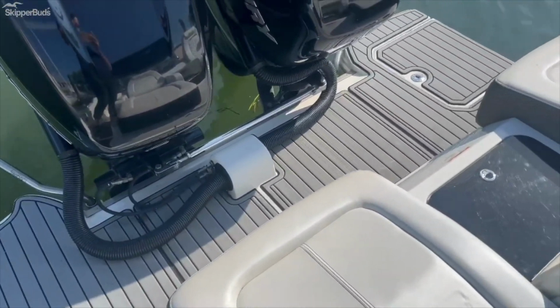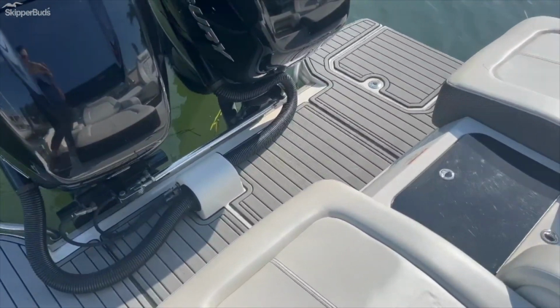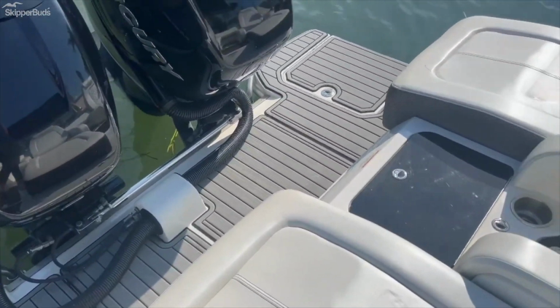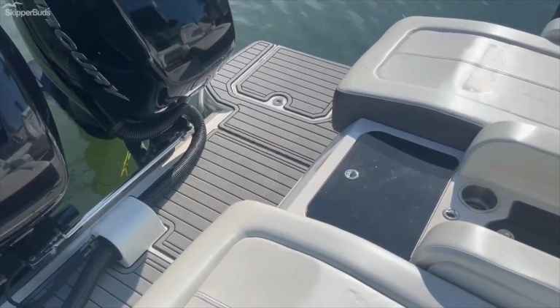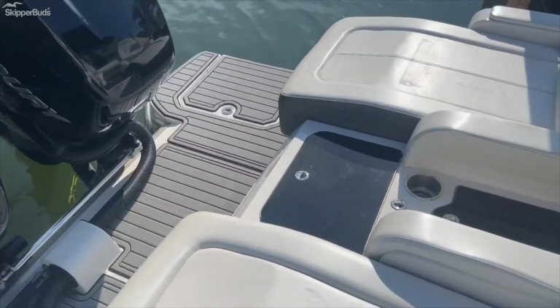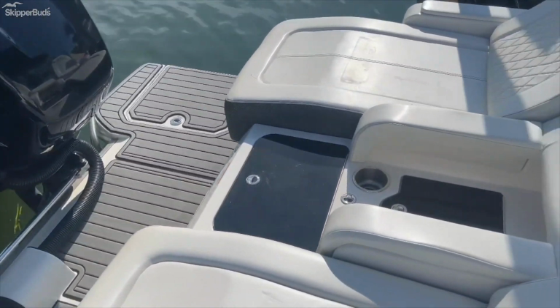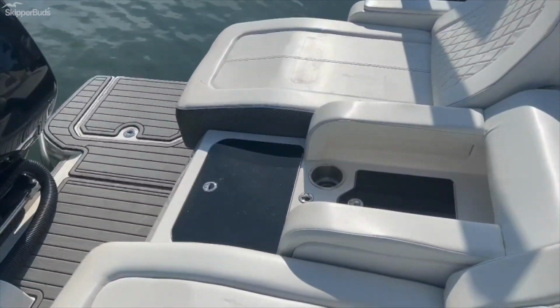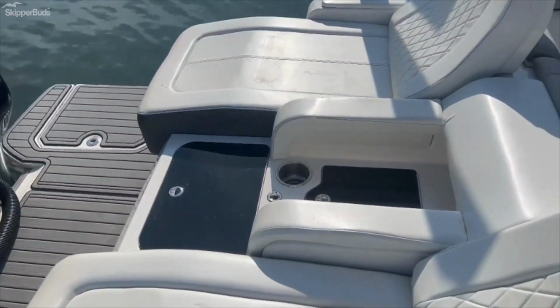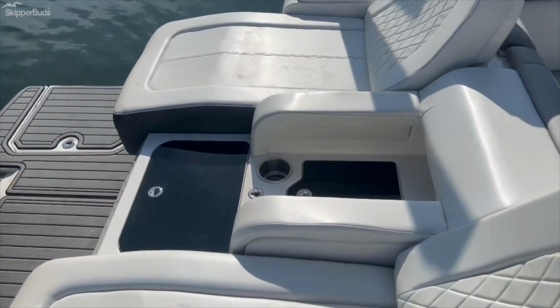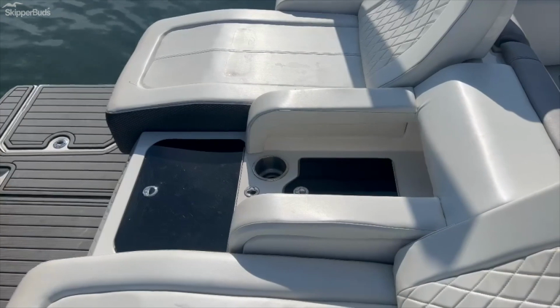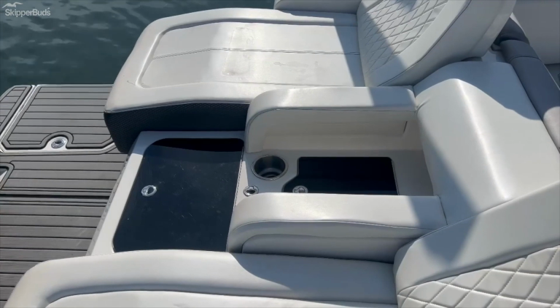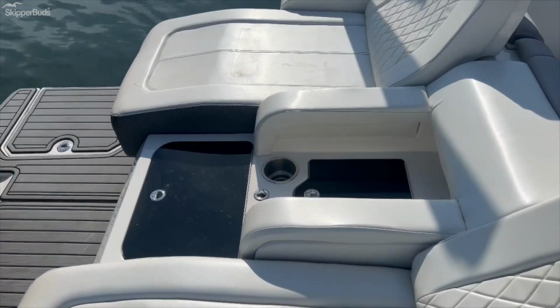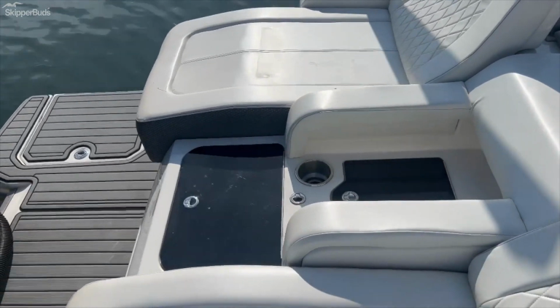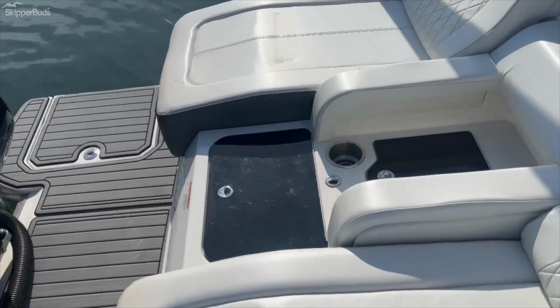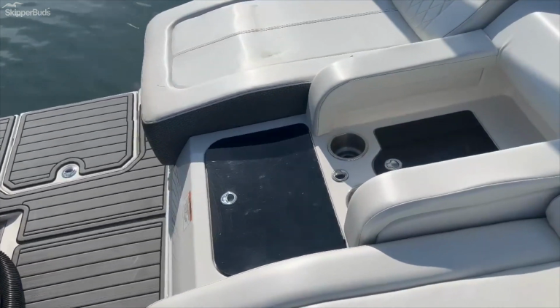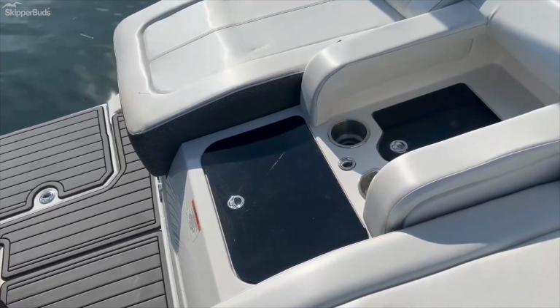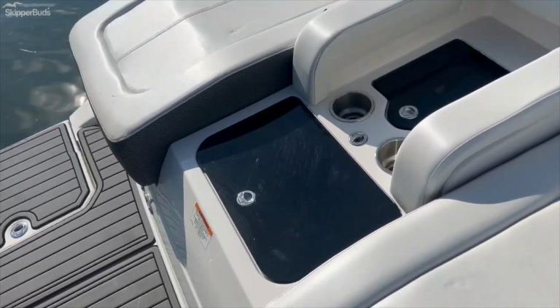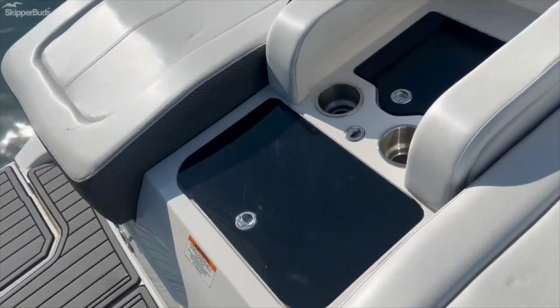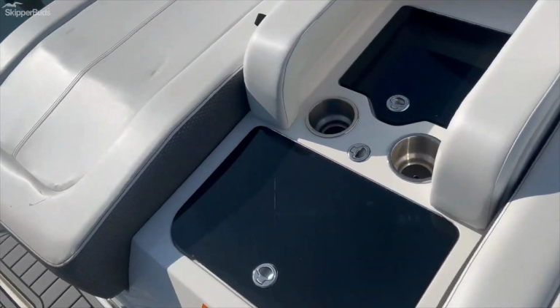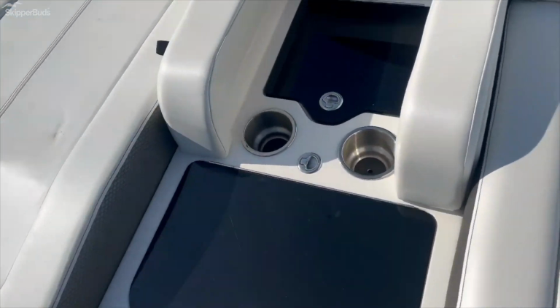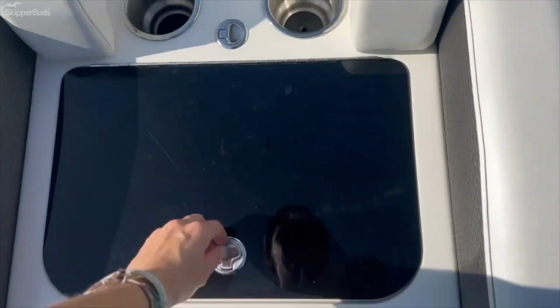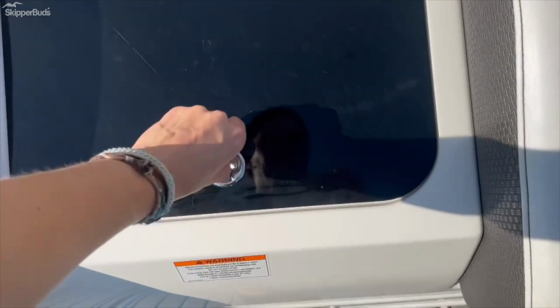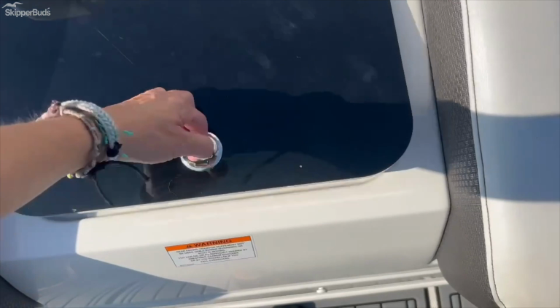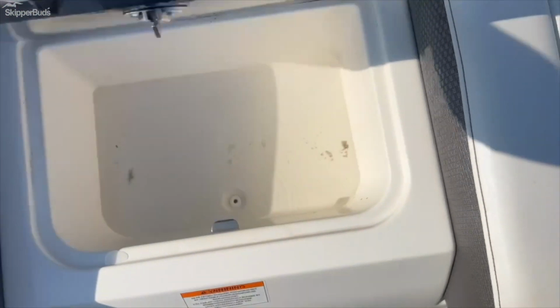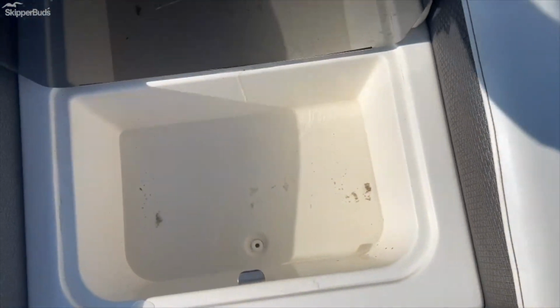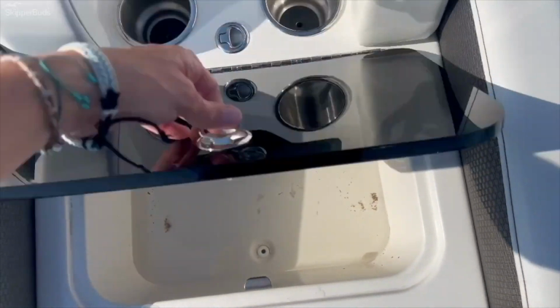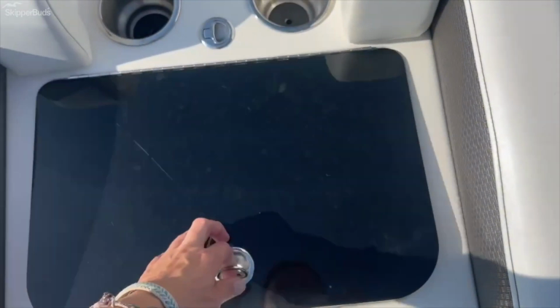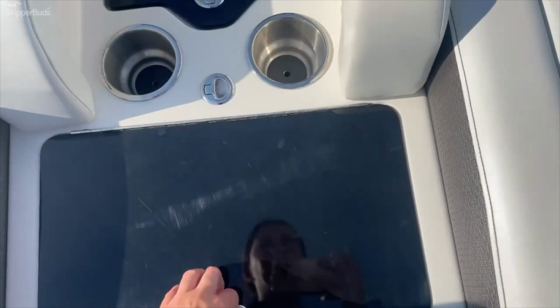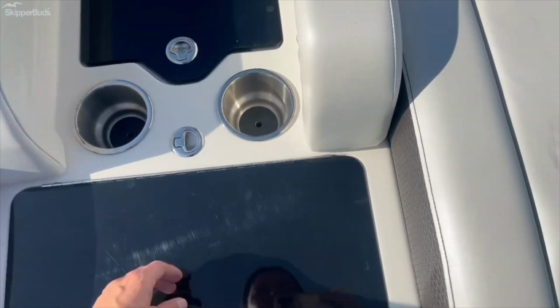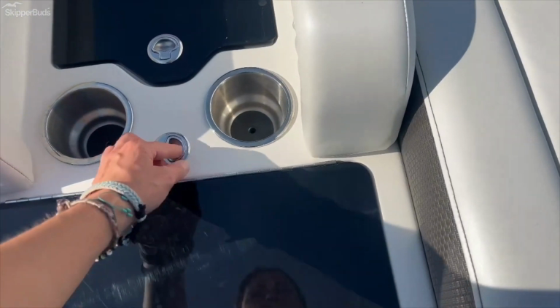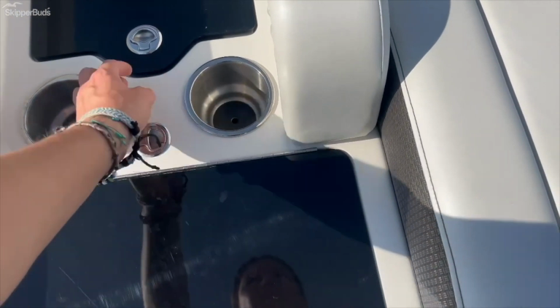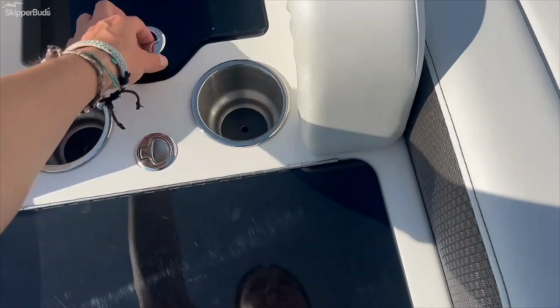At the transom we have a large swim platform with plenty of space. I love these loungers, and we've got compartments for ice and drinks.